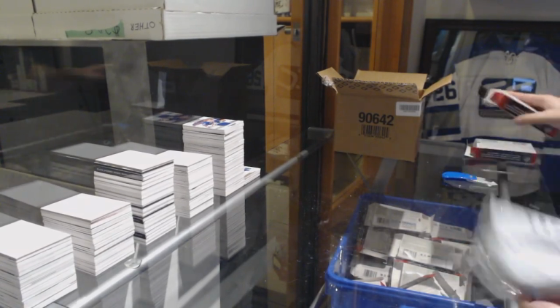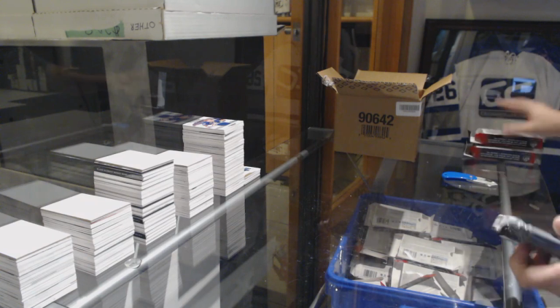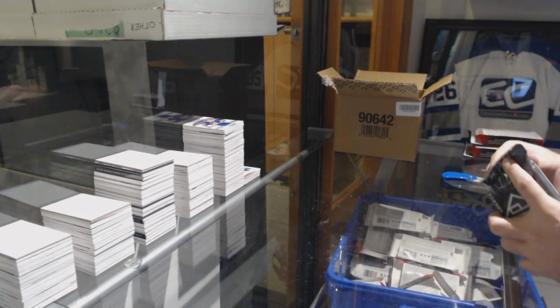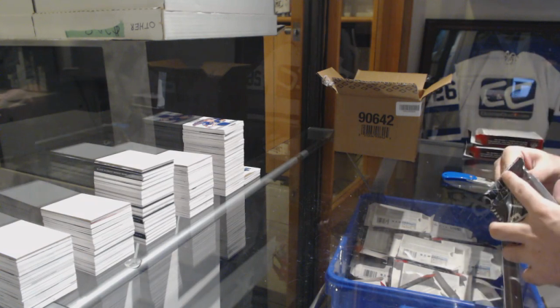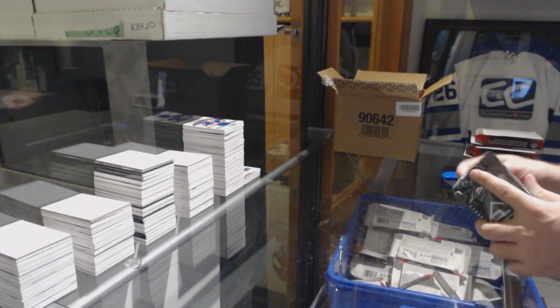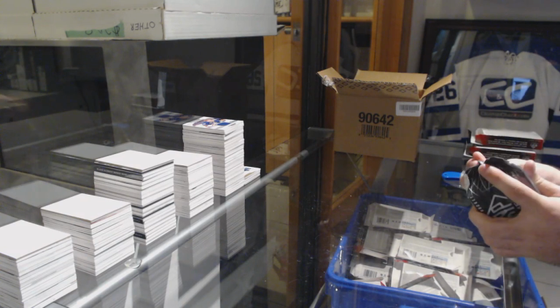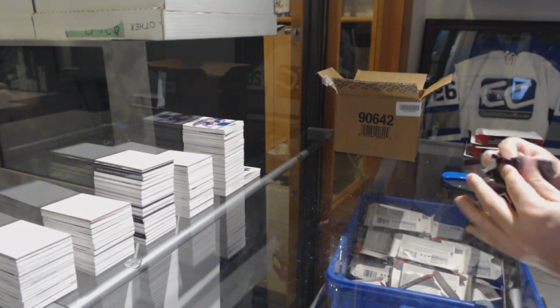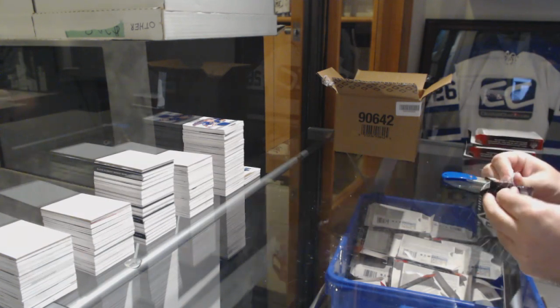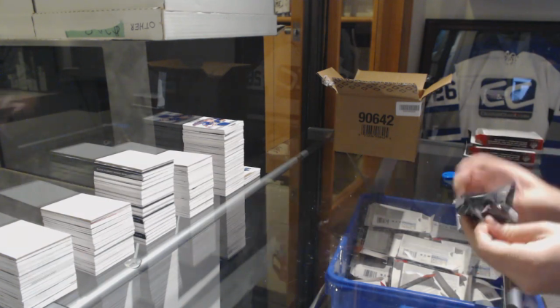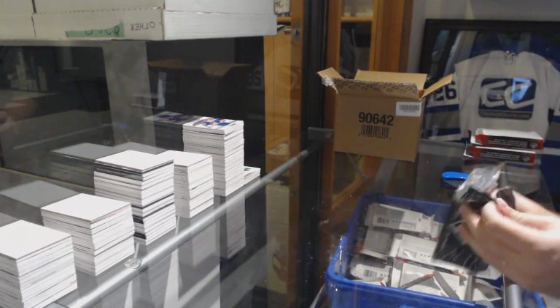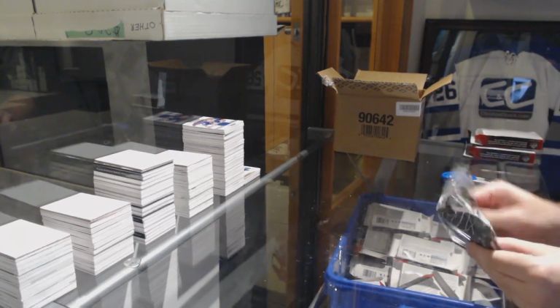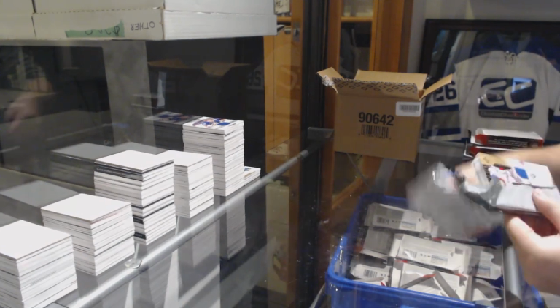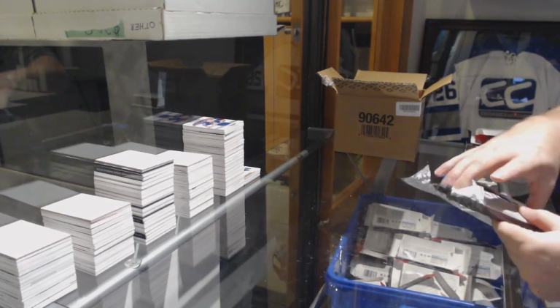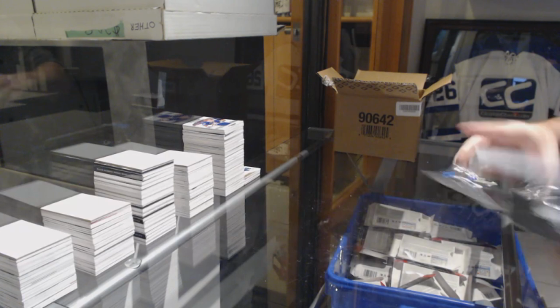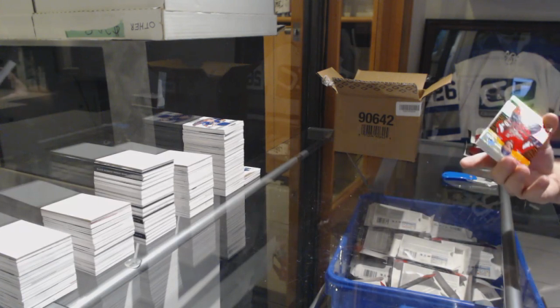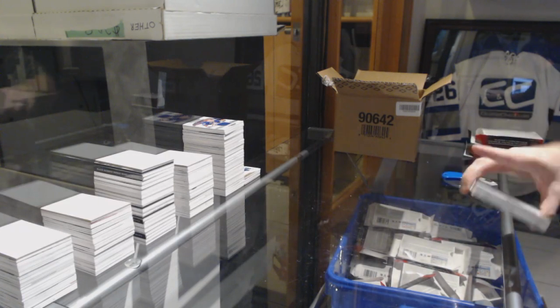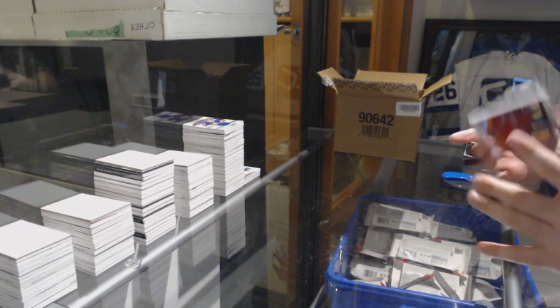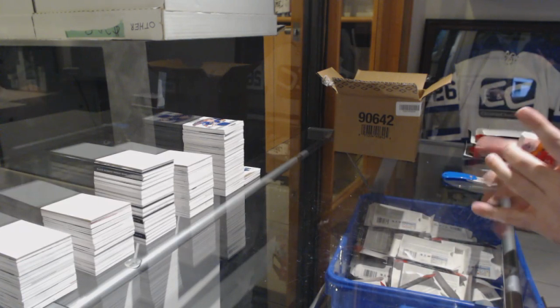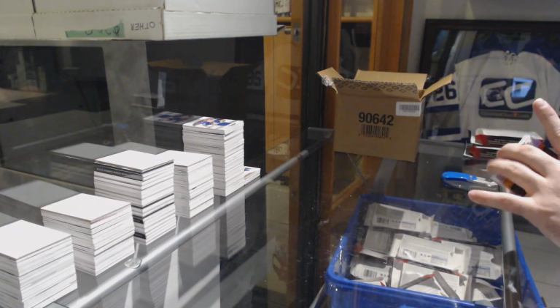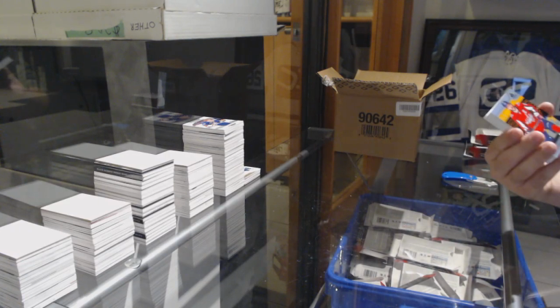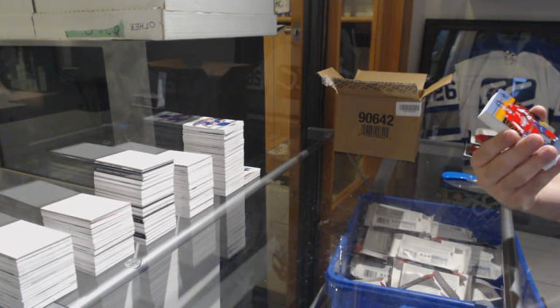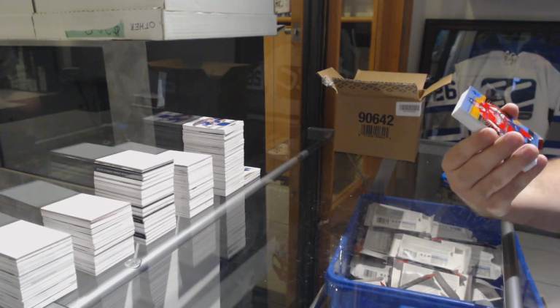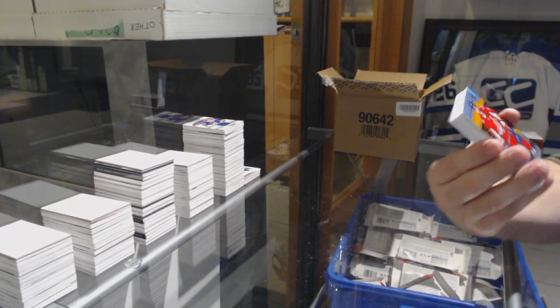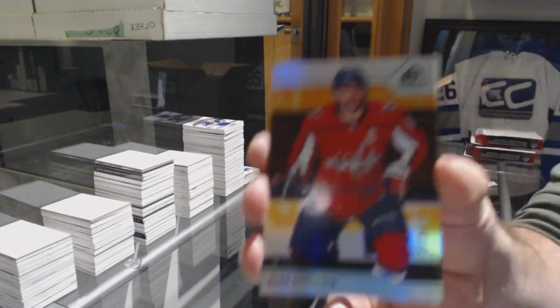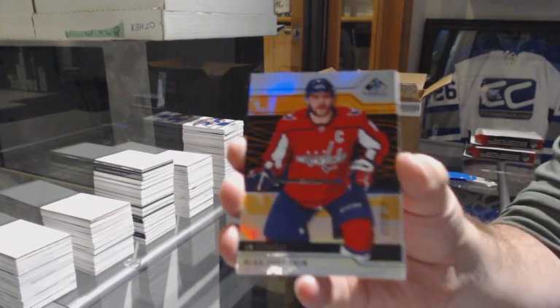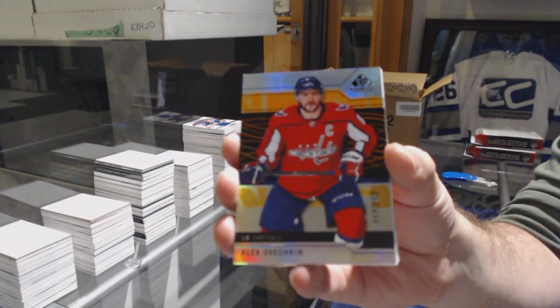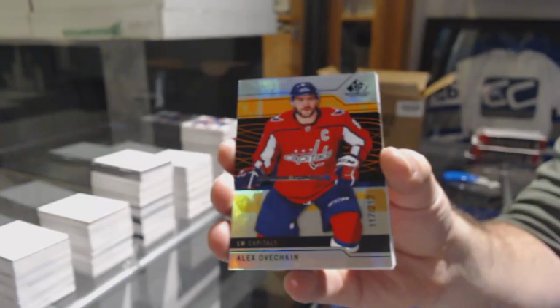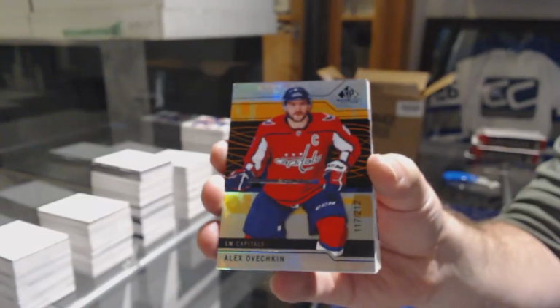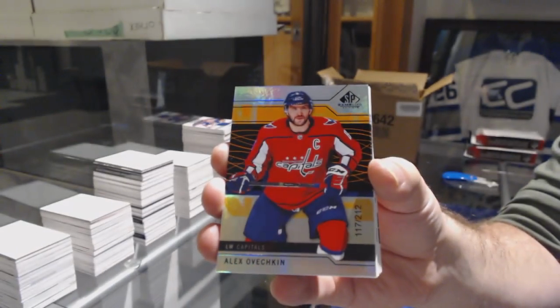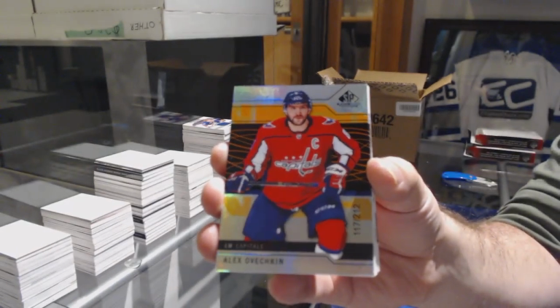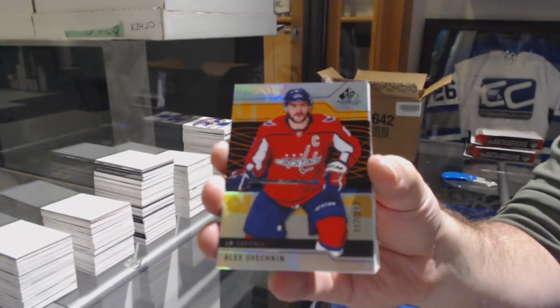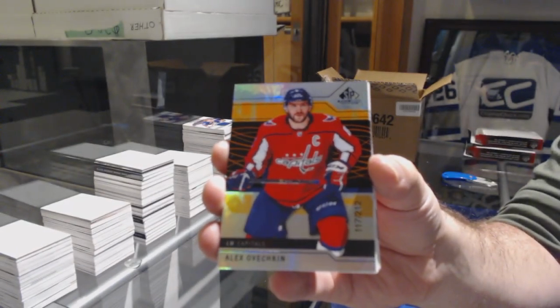Yes, he is playing. Did he get his 1,200 points yet? Oh, he did. I don't know if you guys are saying yes to that or — I don't know which way to go. Hey, look at the man of the hour — number 212, Alex Ovechkin!